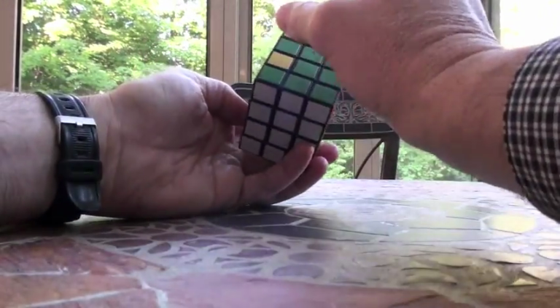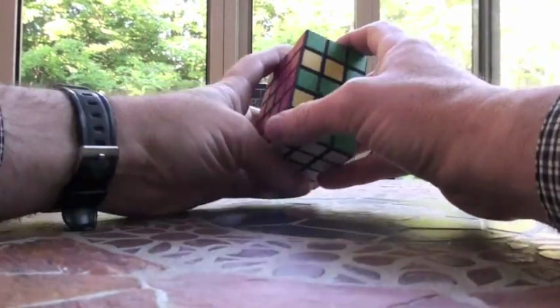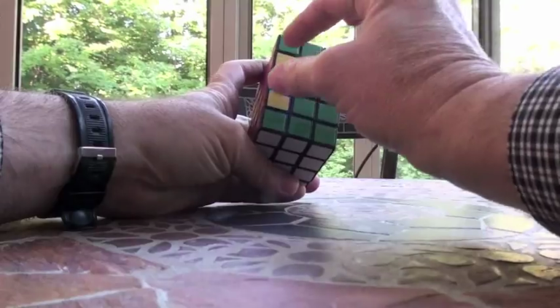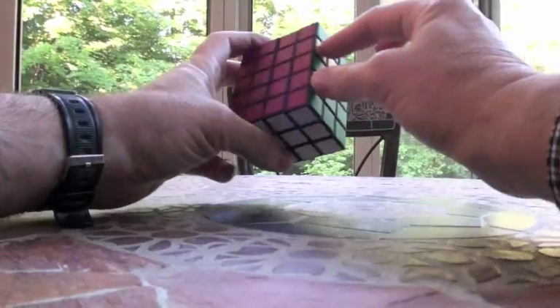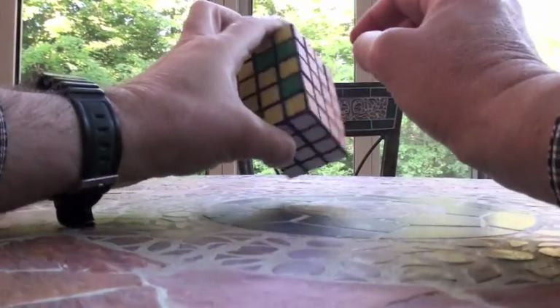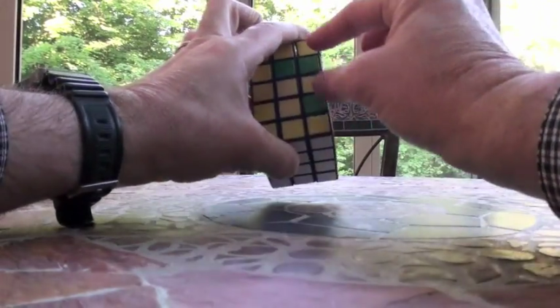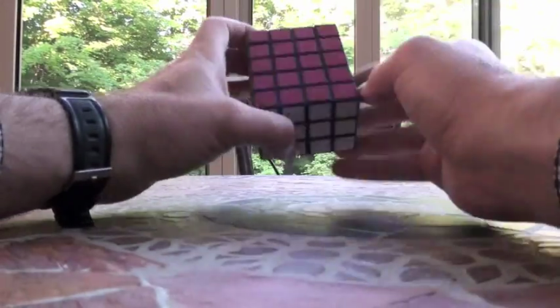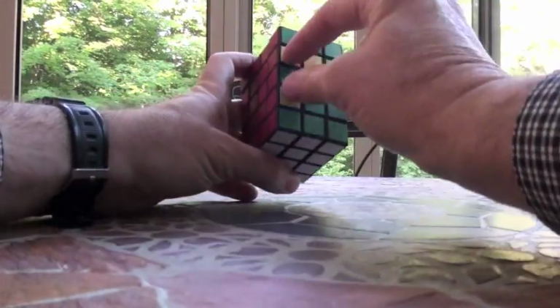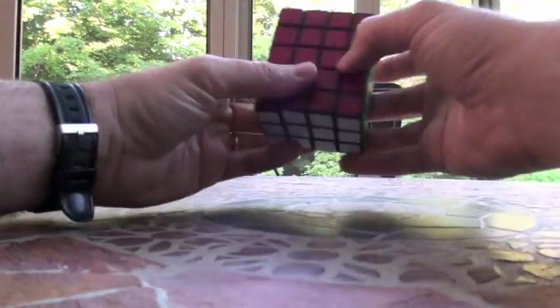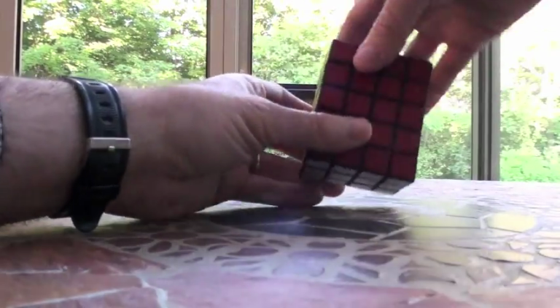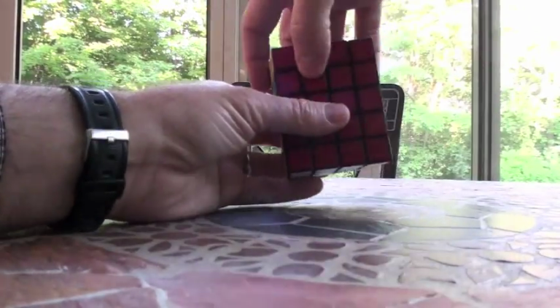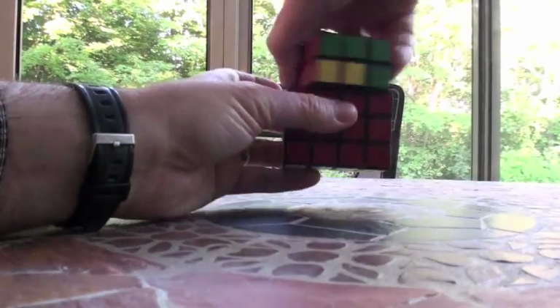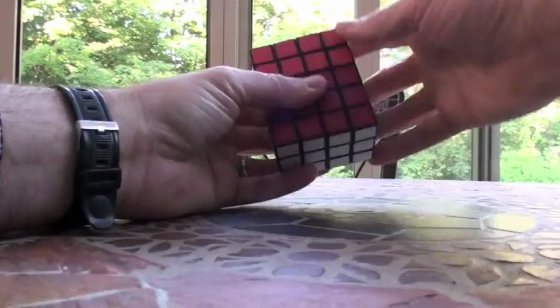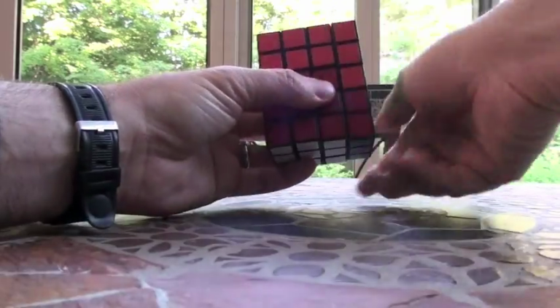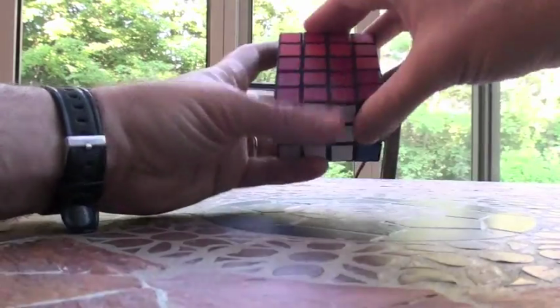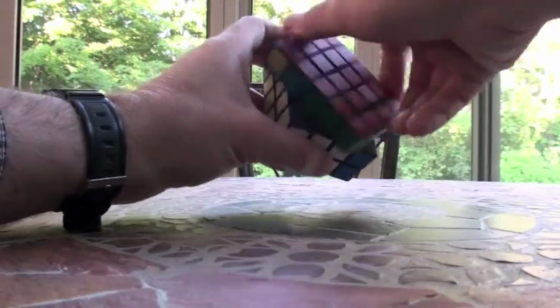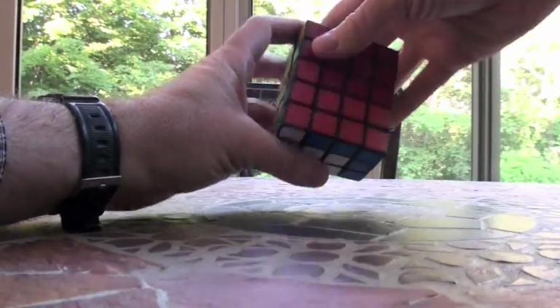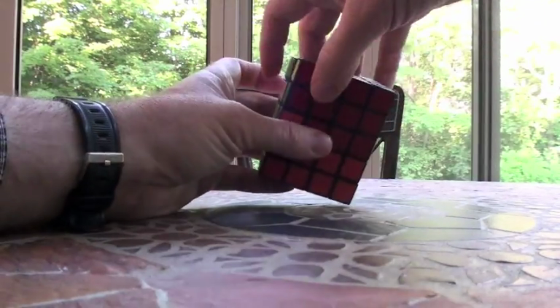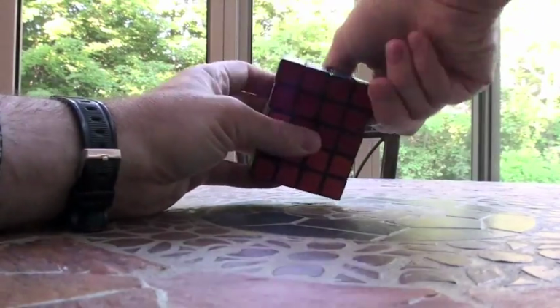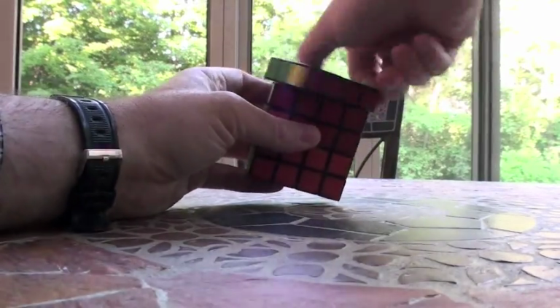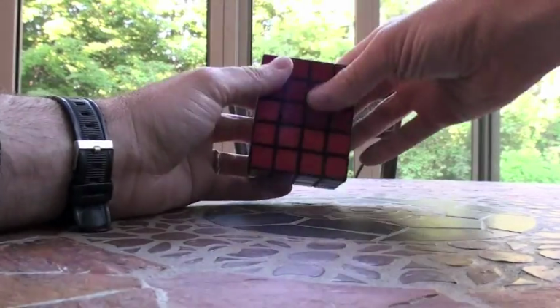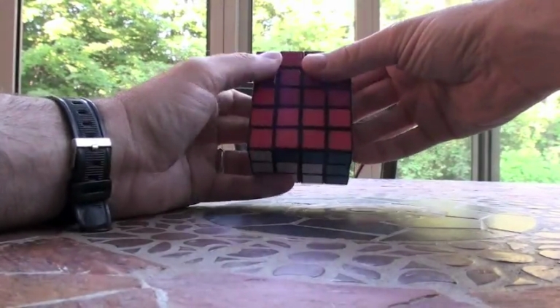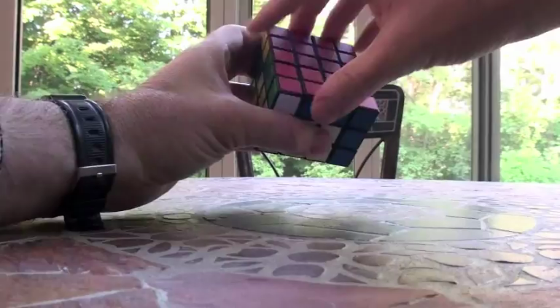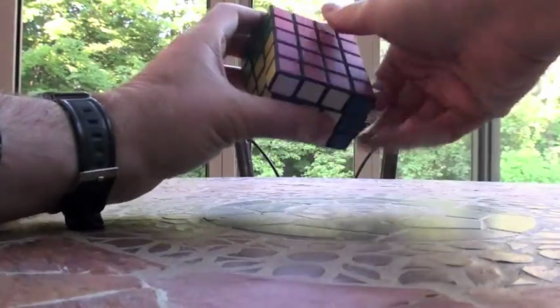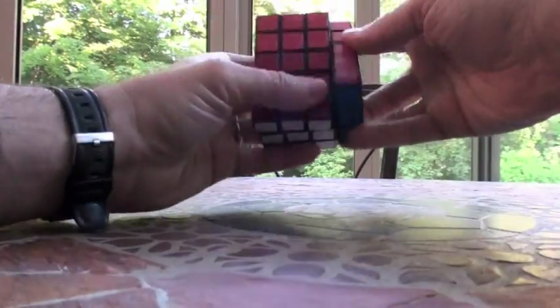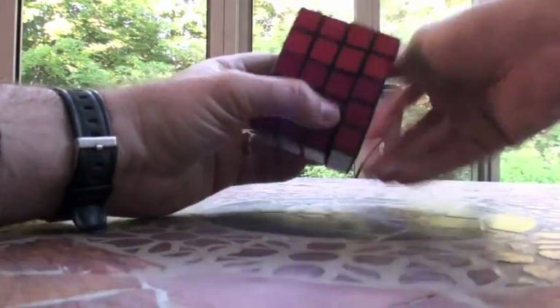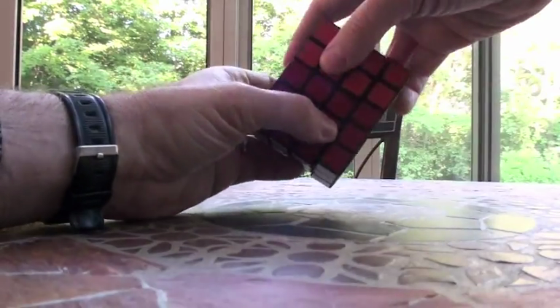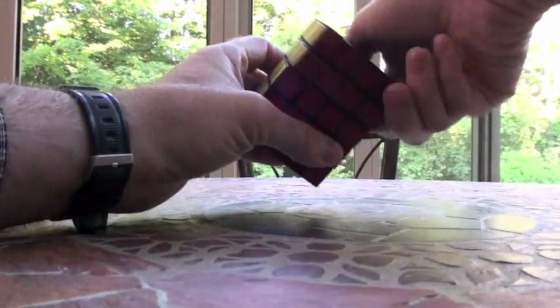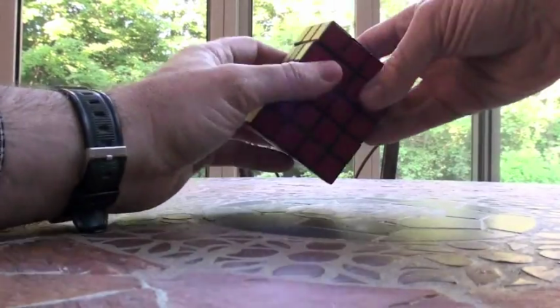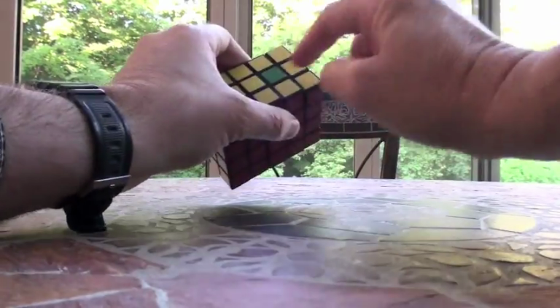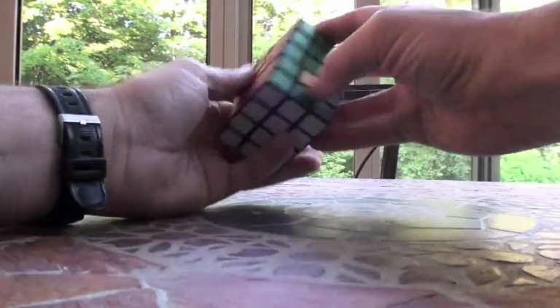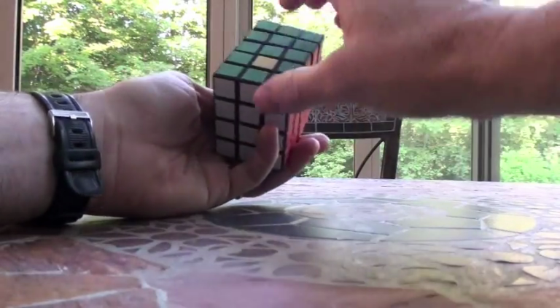So I'm going to start off with this one, move these to here — this is the even-numbered algorithm. So that's going to be 2U, 2R, 2F, 2U, 2U, and 2F, 2R, 2U. Now we just have this and this.